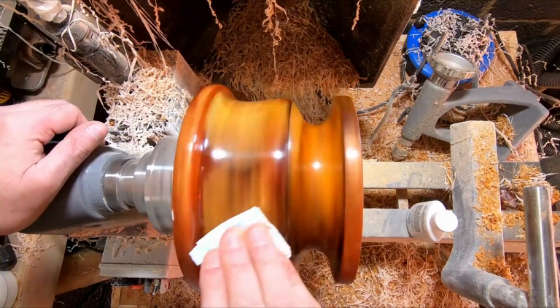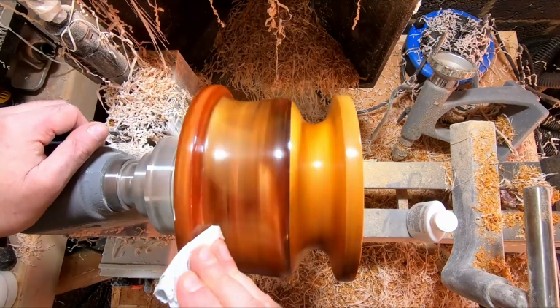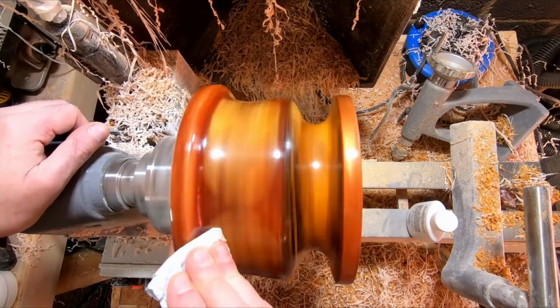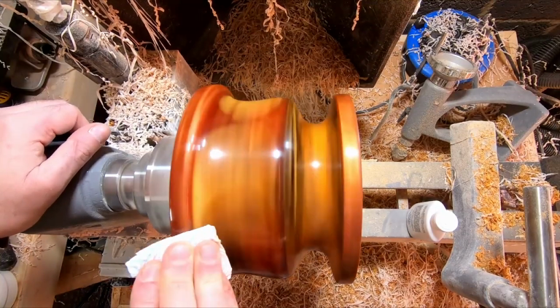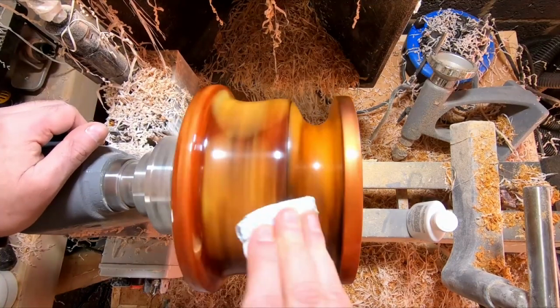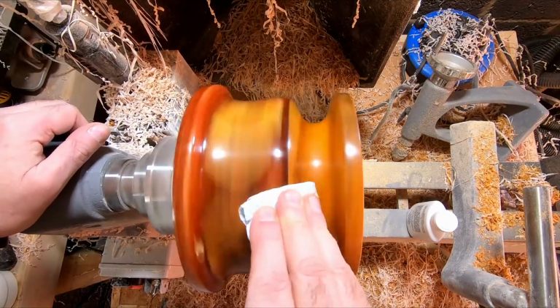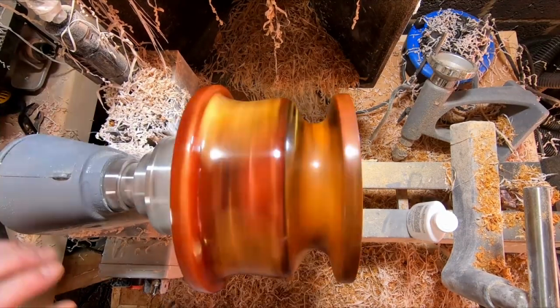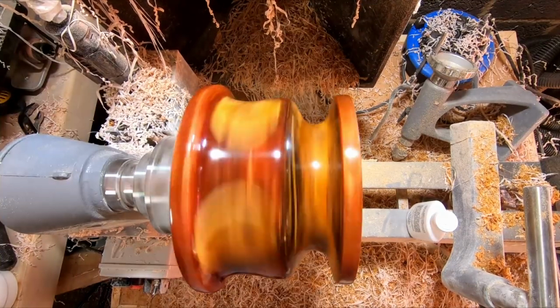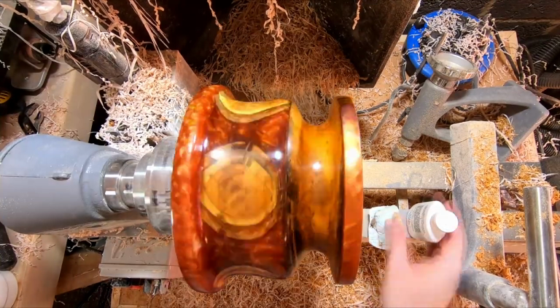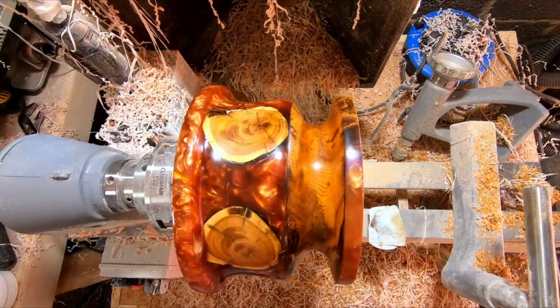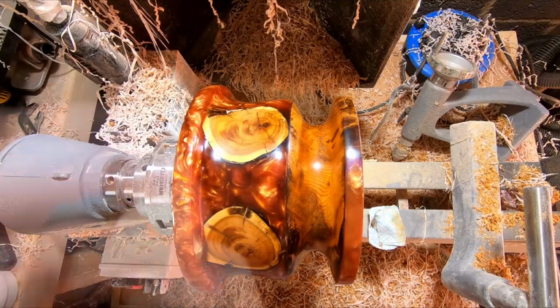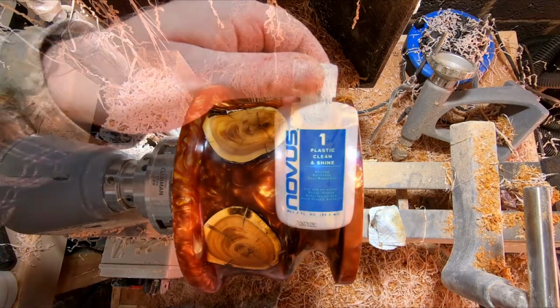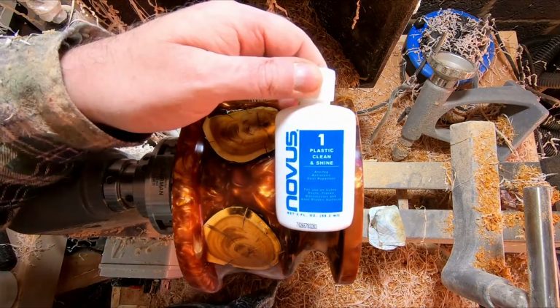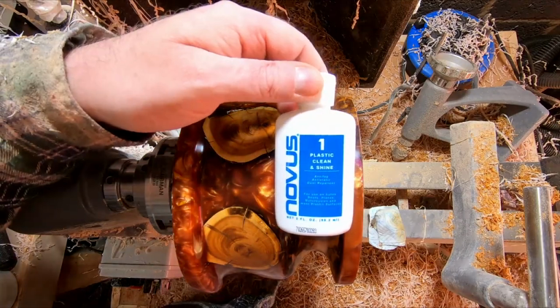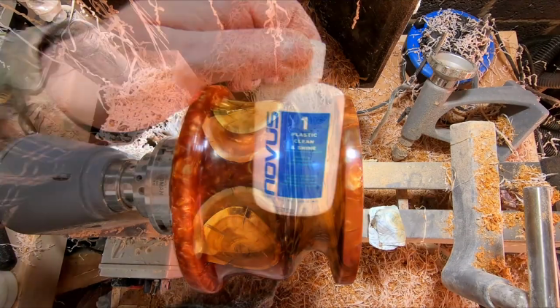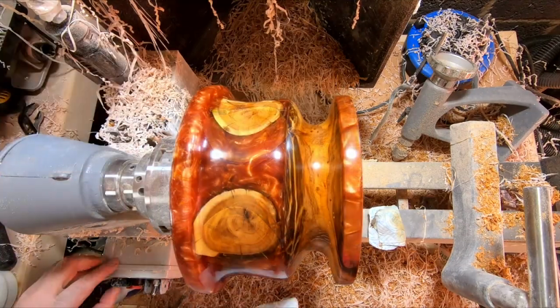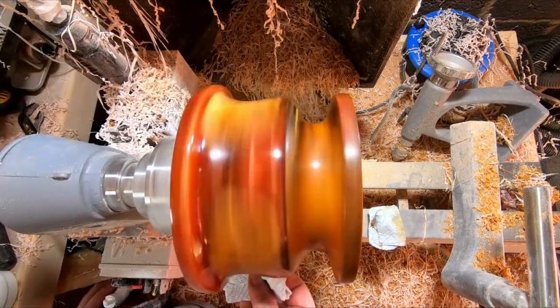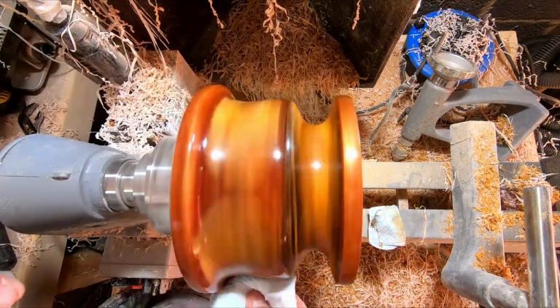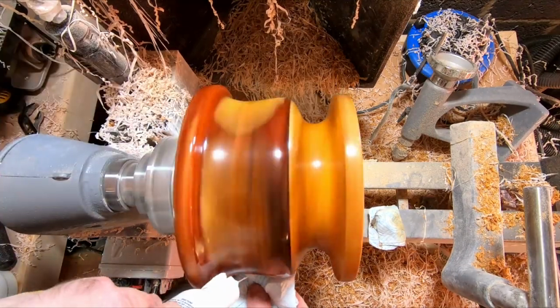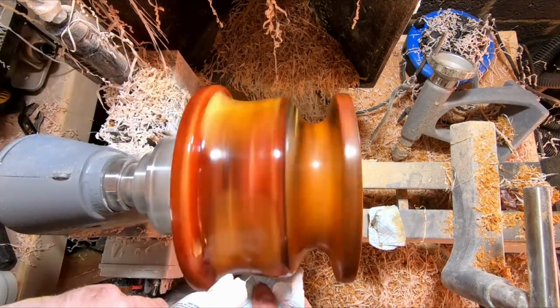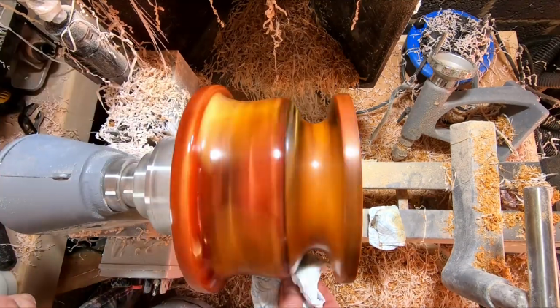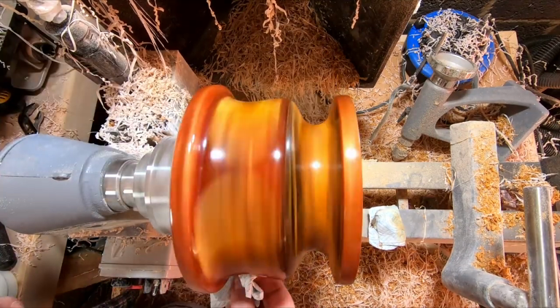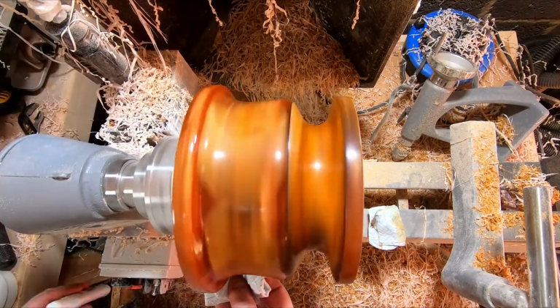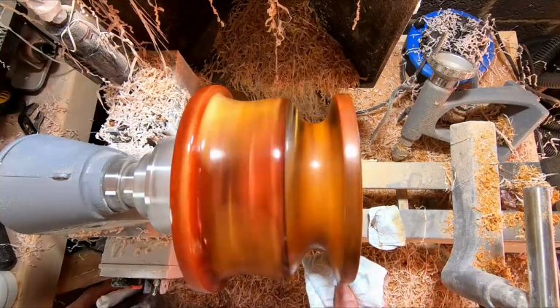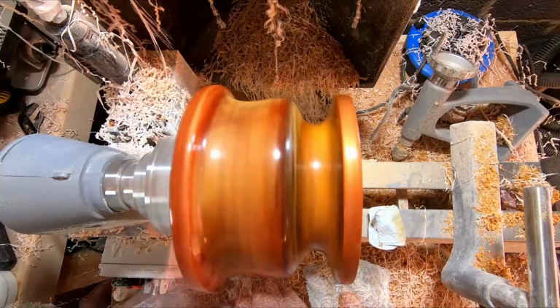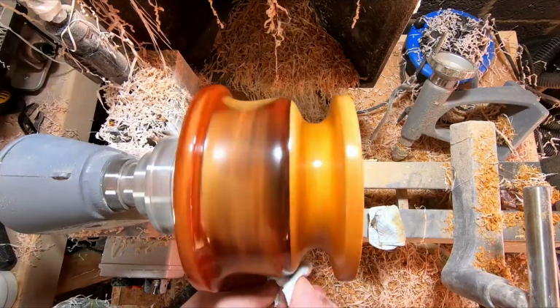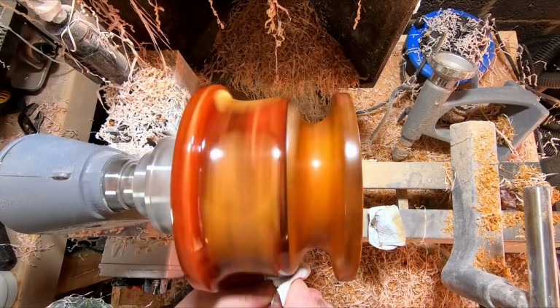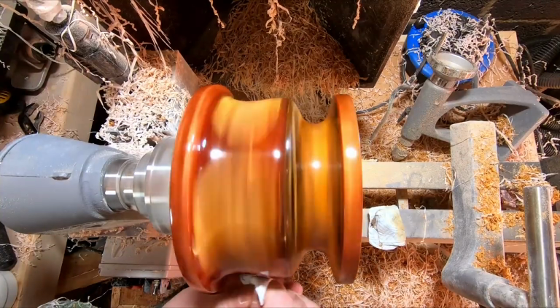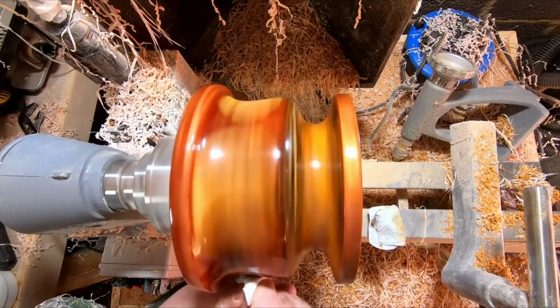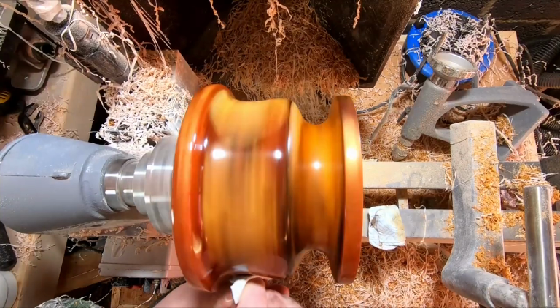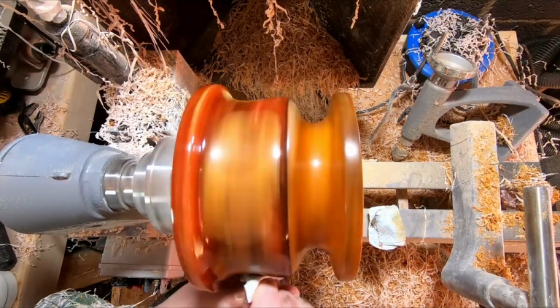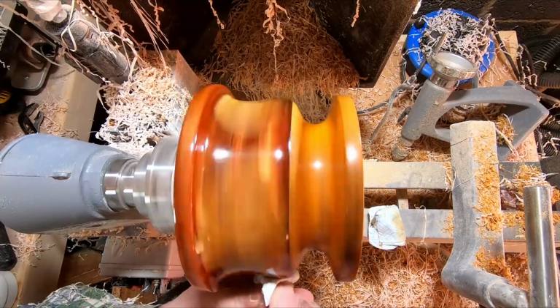With the outside finished, I turned the bowl round and began hollowing out the inside. A bit time-consuming, but I've condensed it down so the next couple of minutes we can just watch and listen to a nice song. Enjoy.